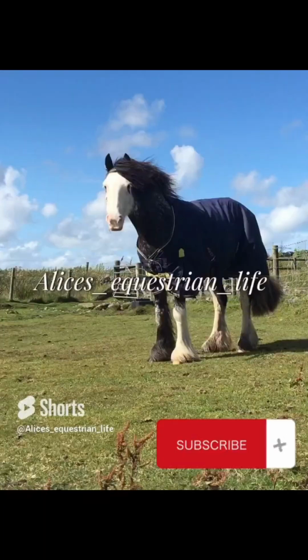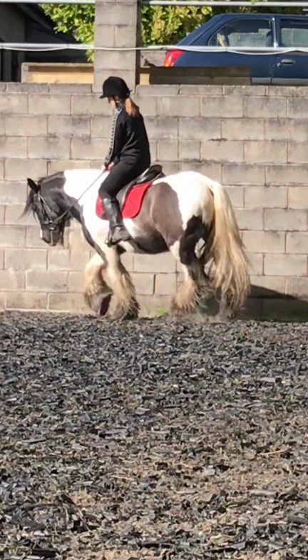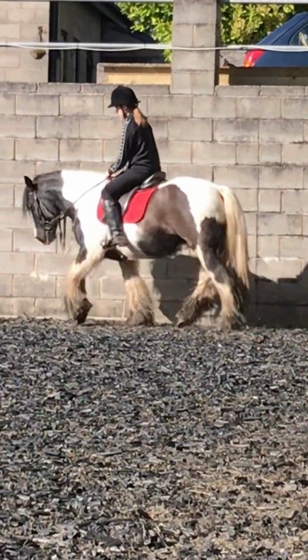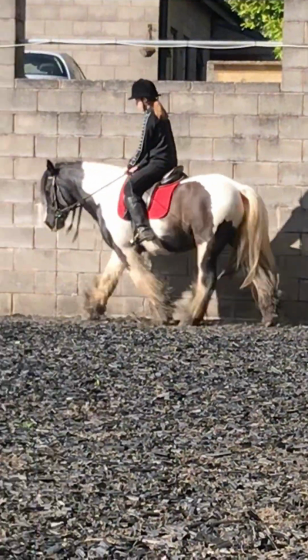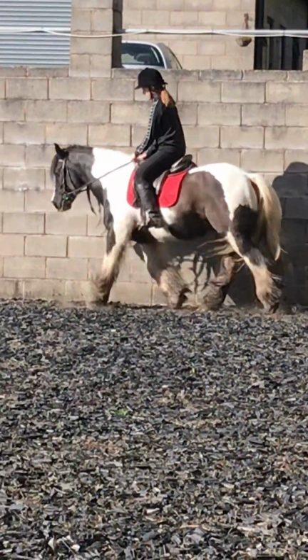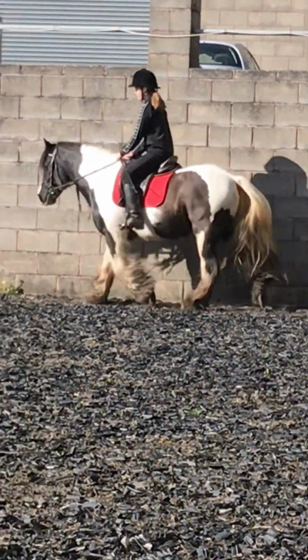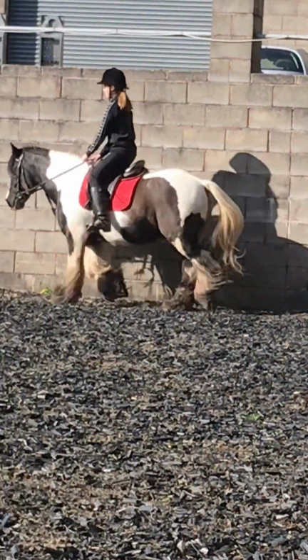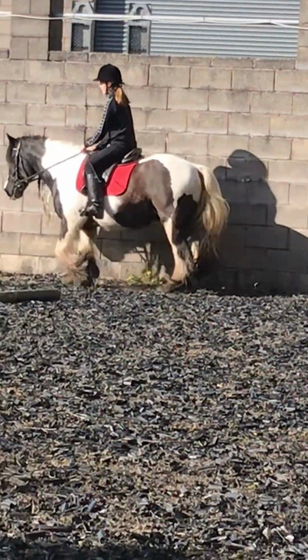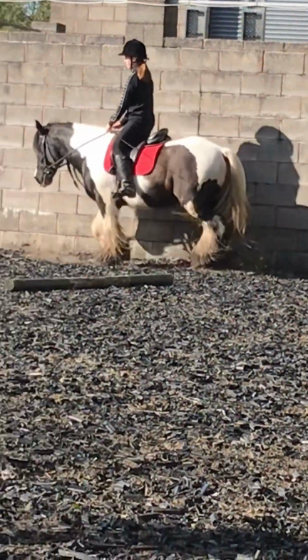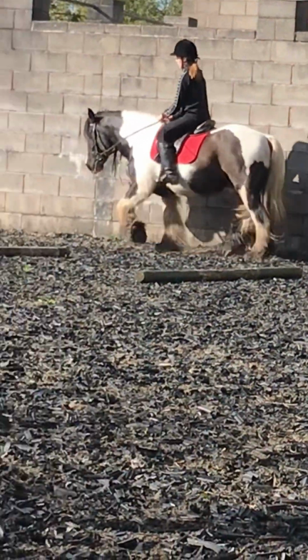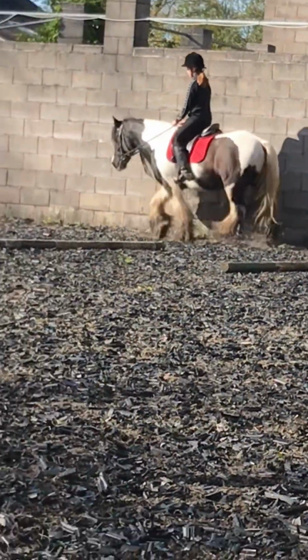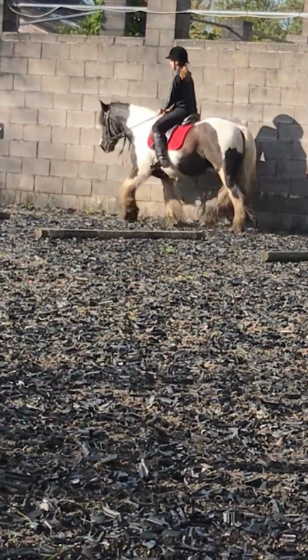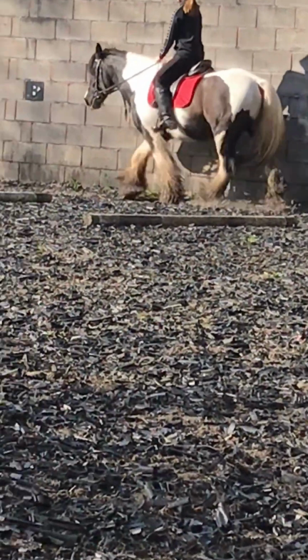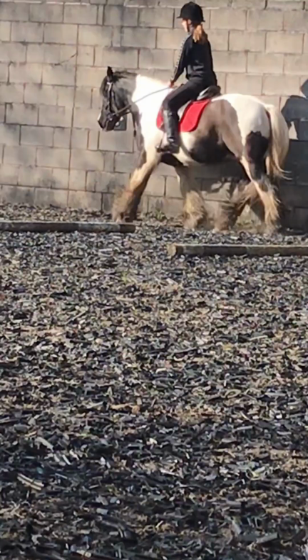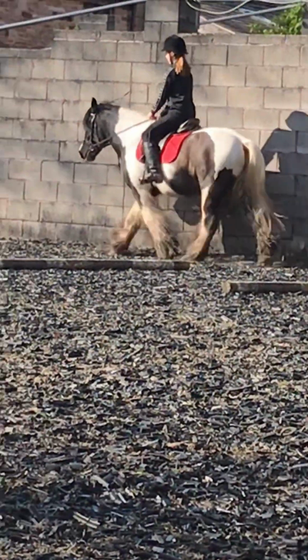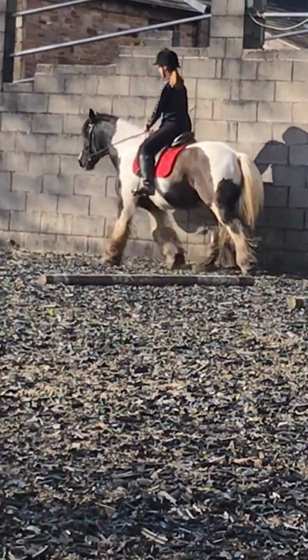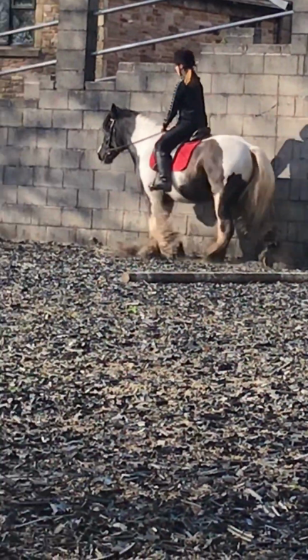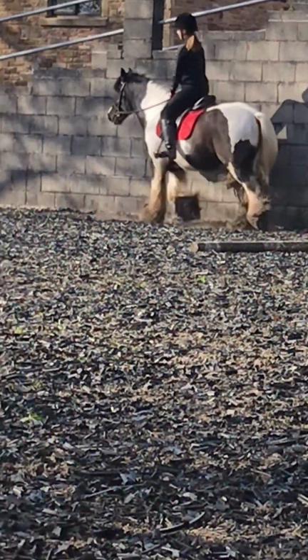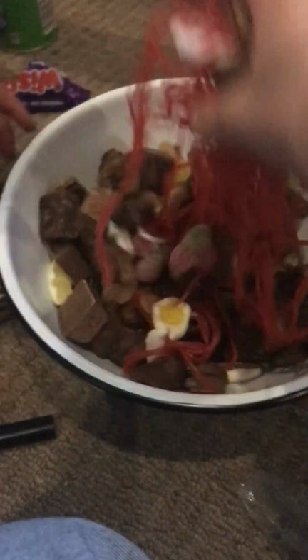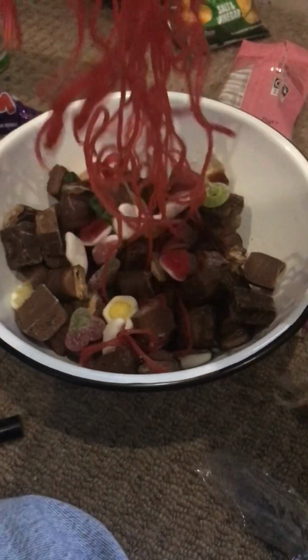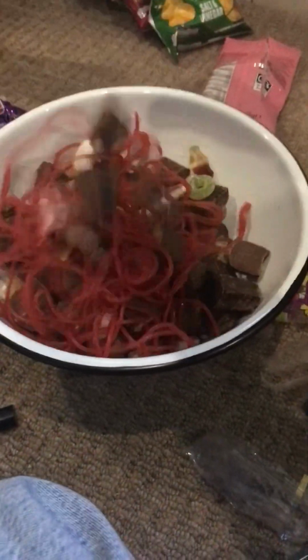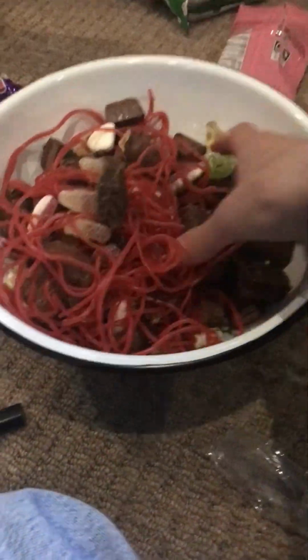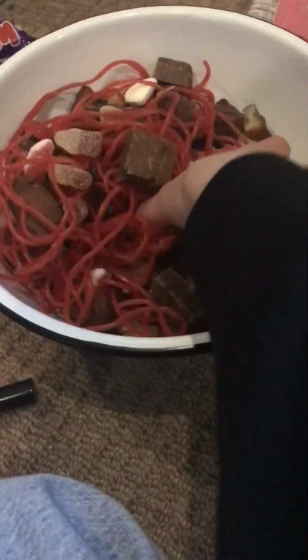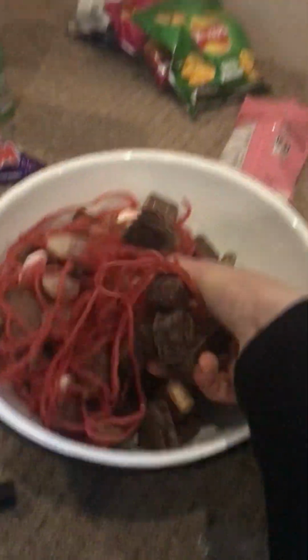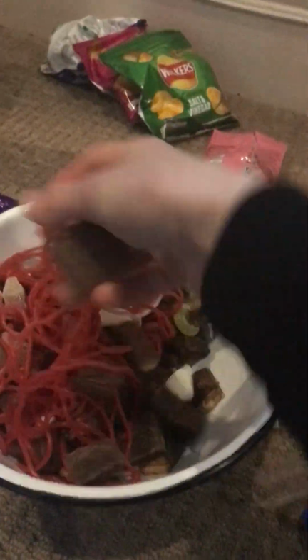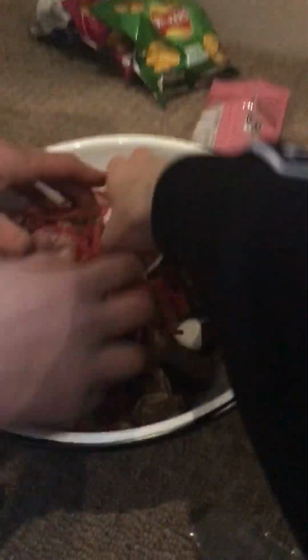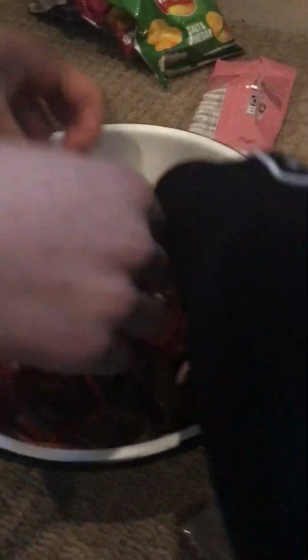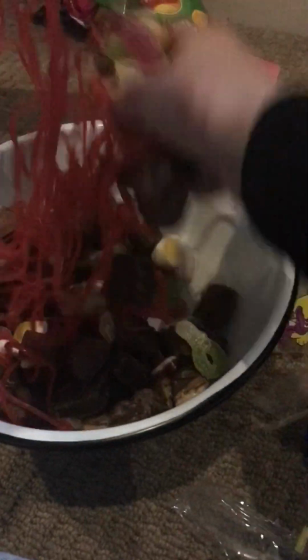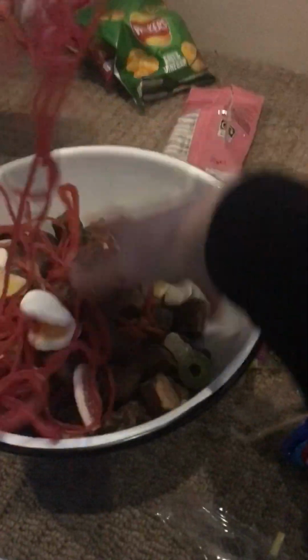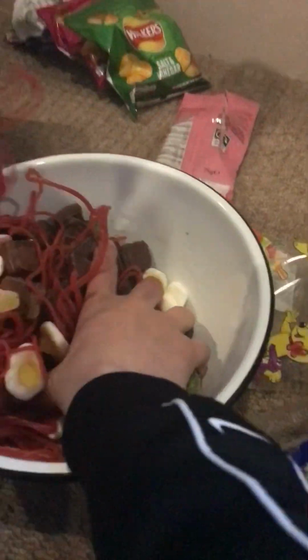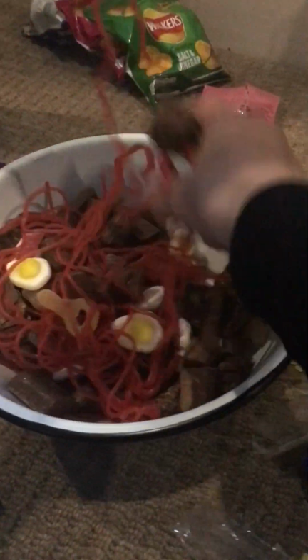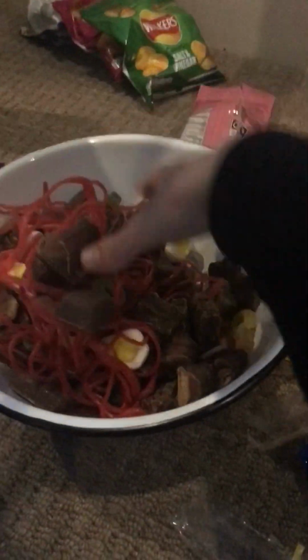Hey guys, today I'm just gonna be sharing some of the stuff we've done over the past two weeks with Alia. We basically just decided to make a candy bowl because we were actually starving, and it was really fun.